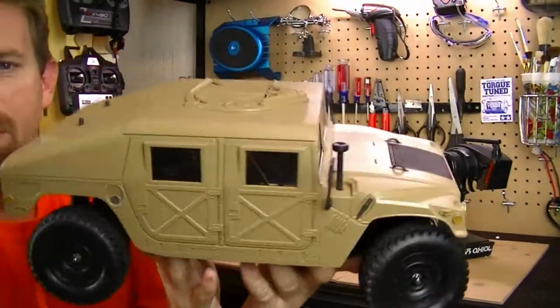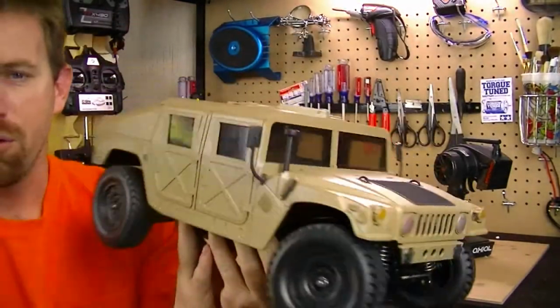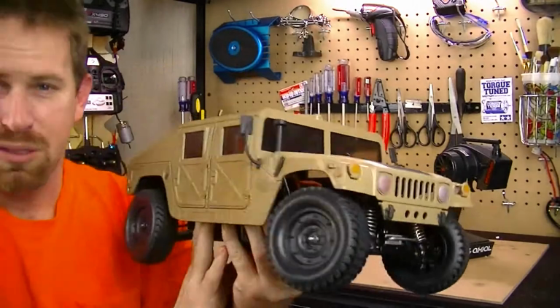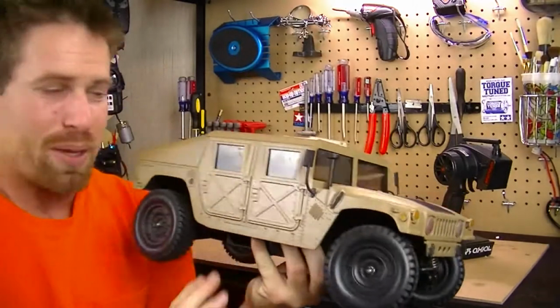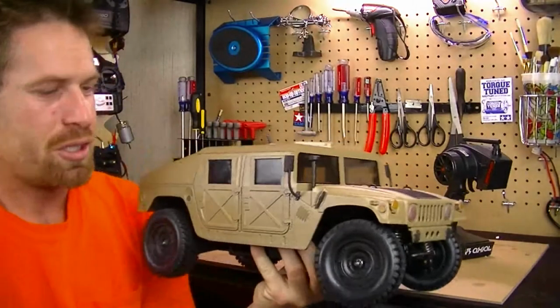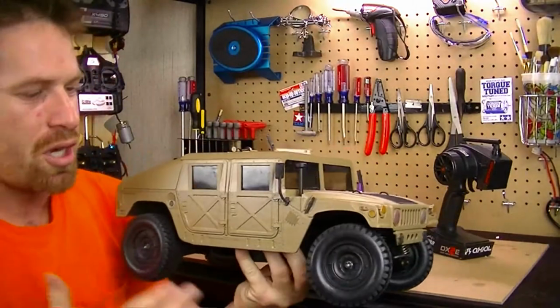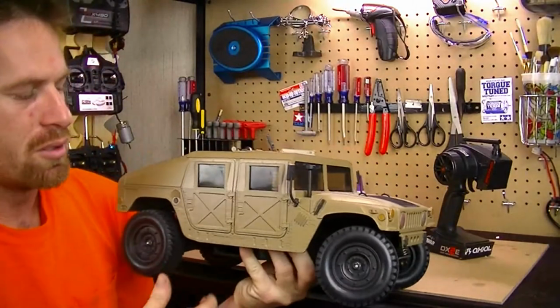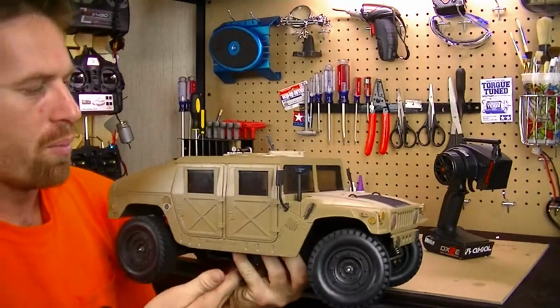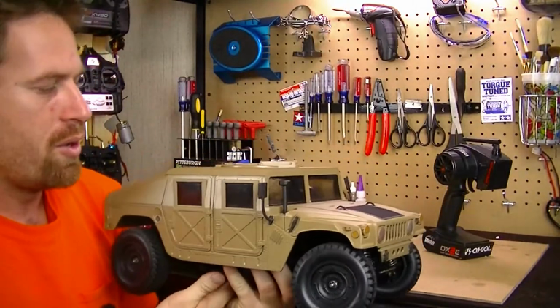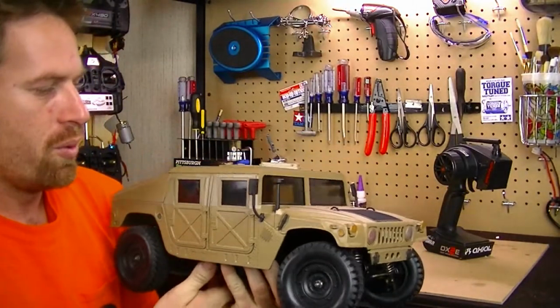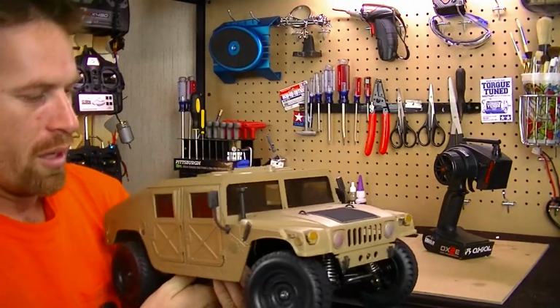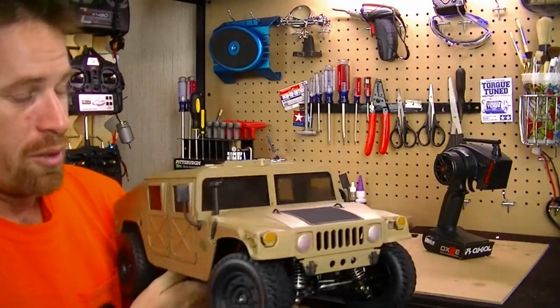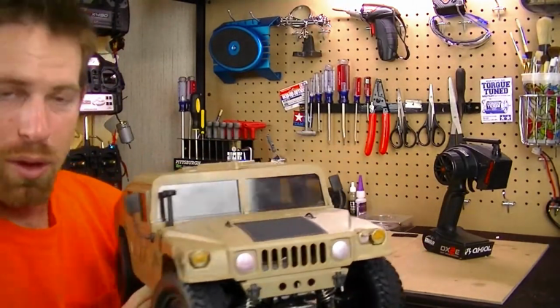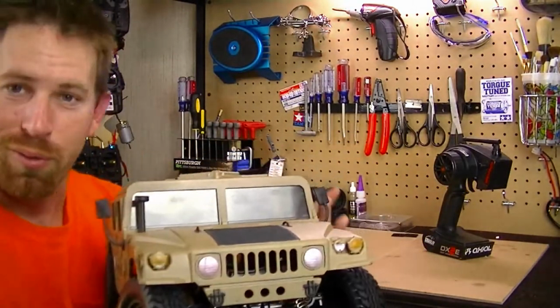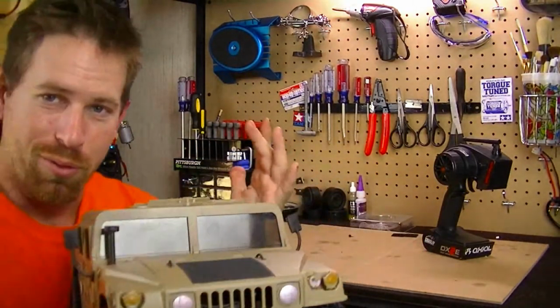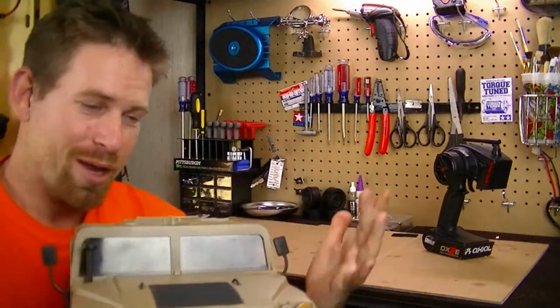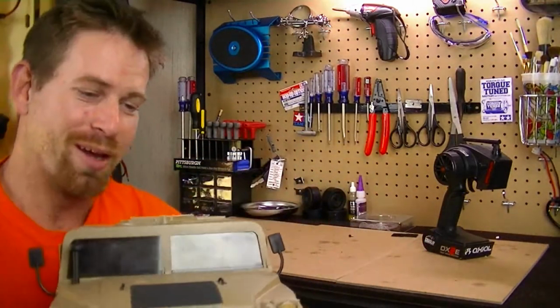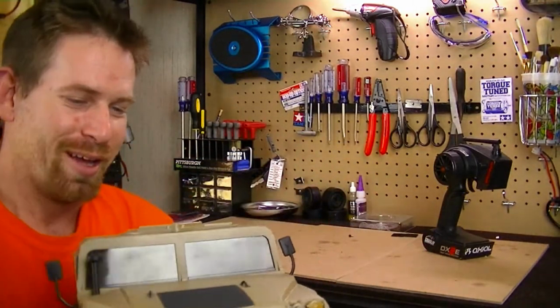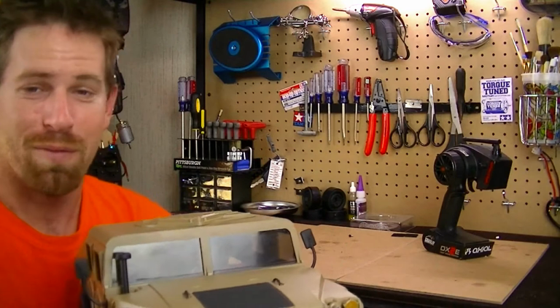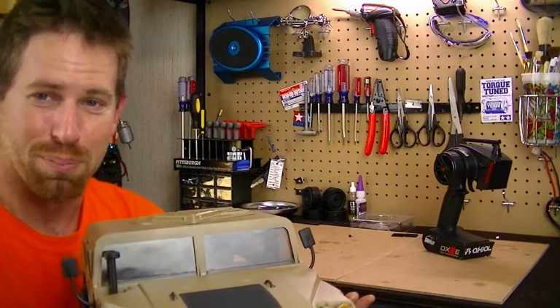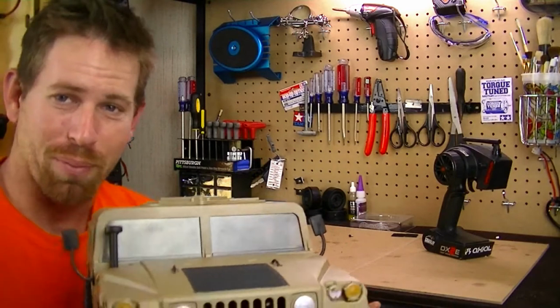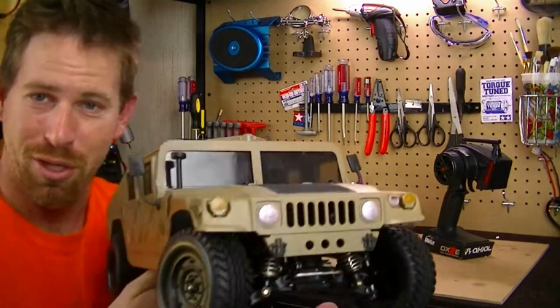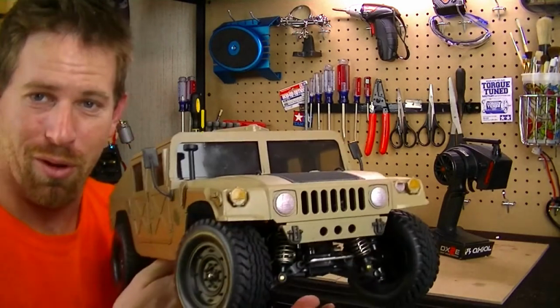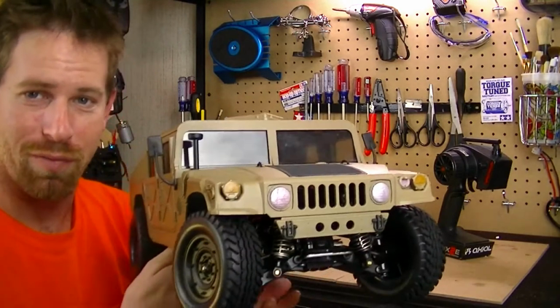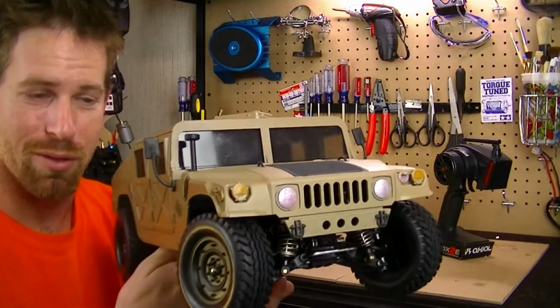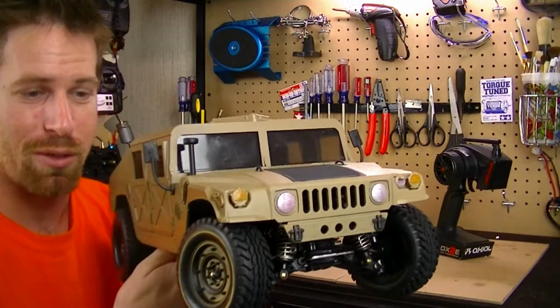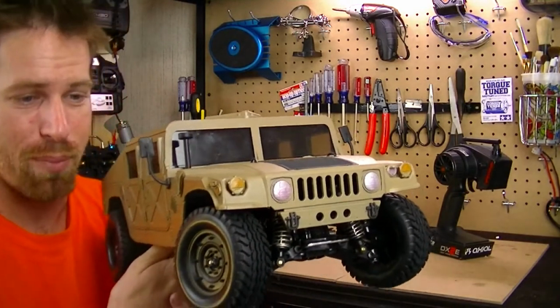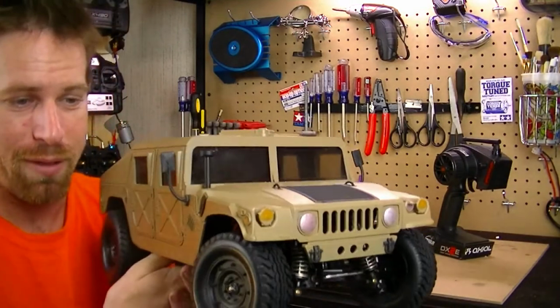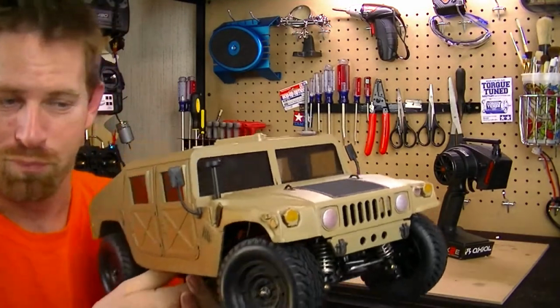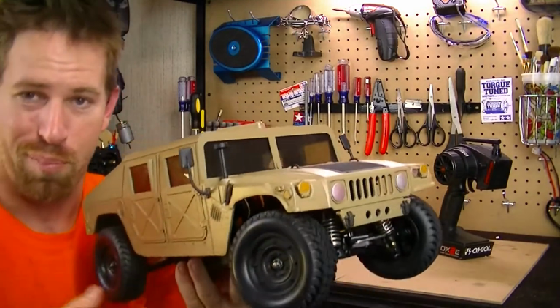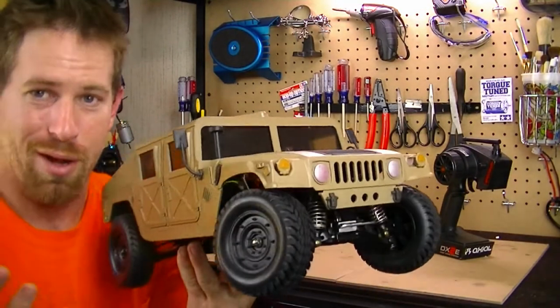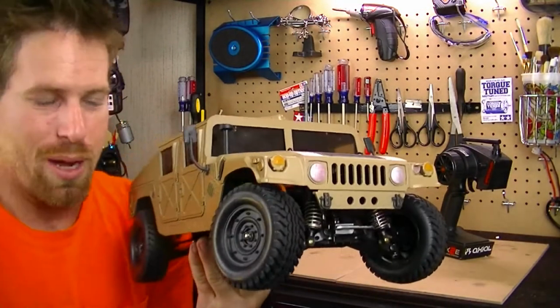All new suspension — shocks are all brand new, new oil. Everything is pretty much new on this vehicle, so it is practically brand new now.